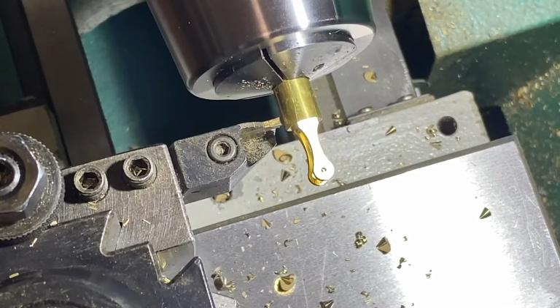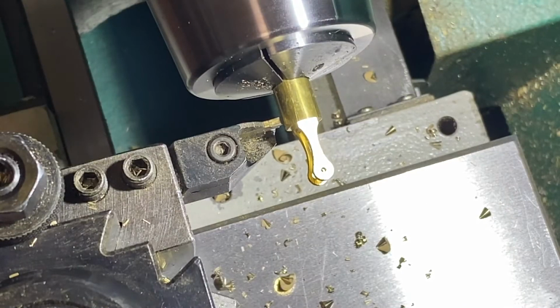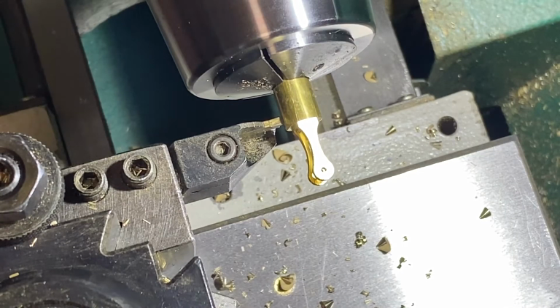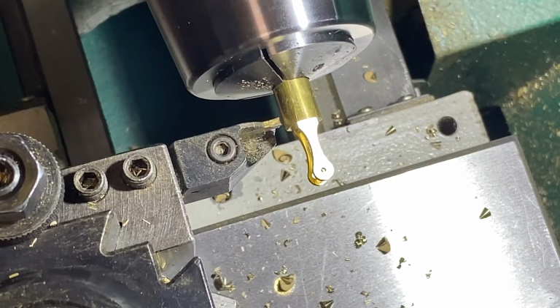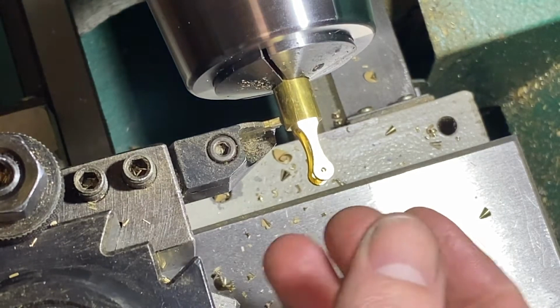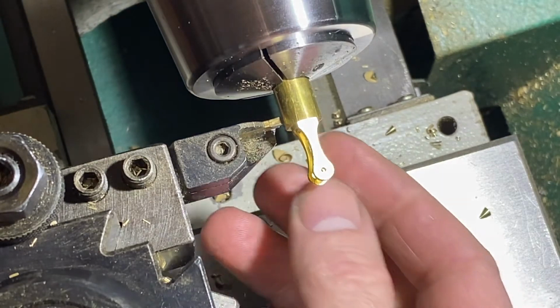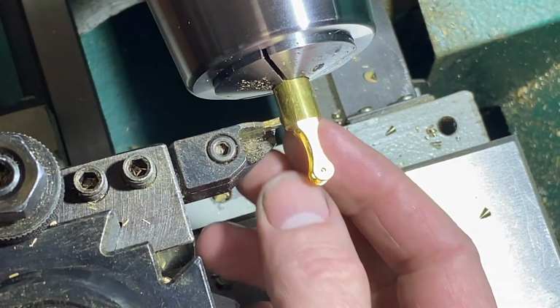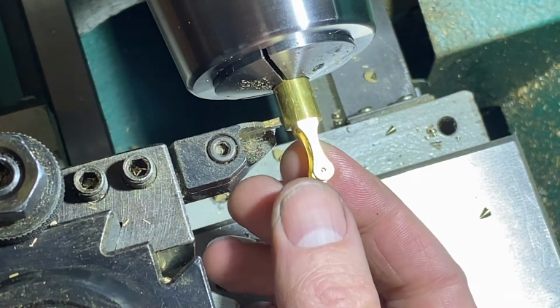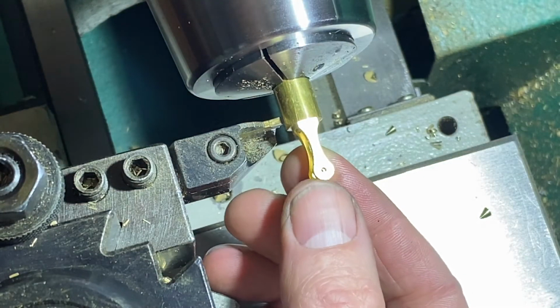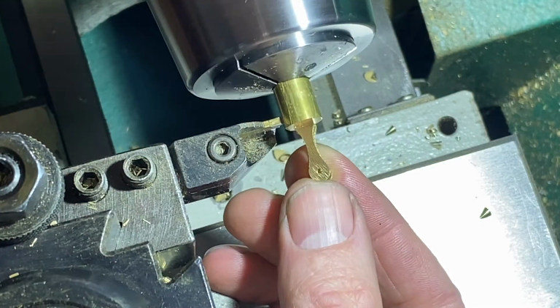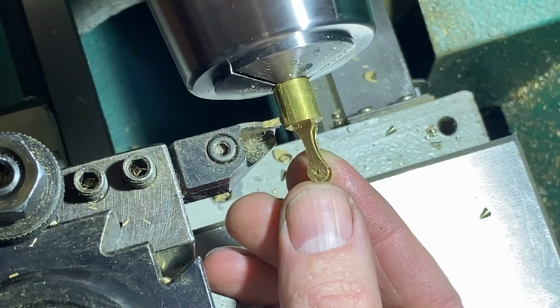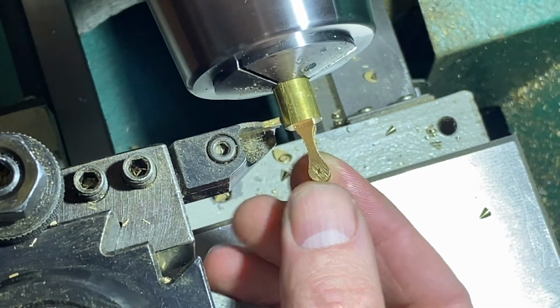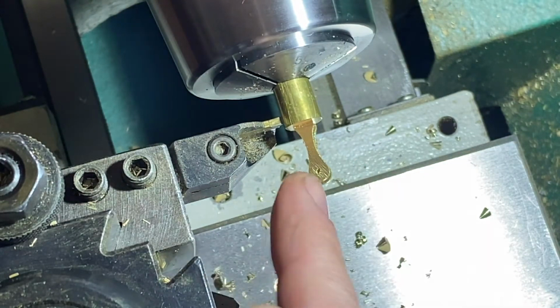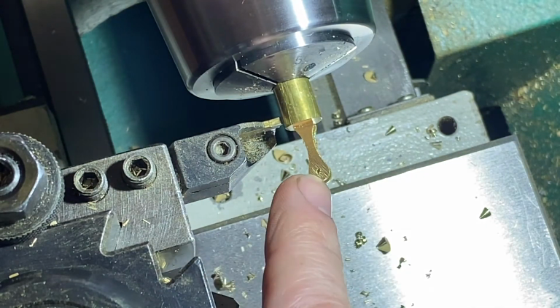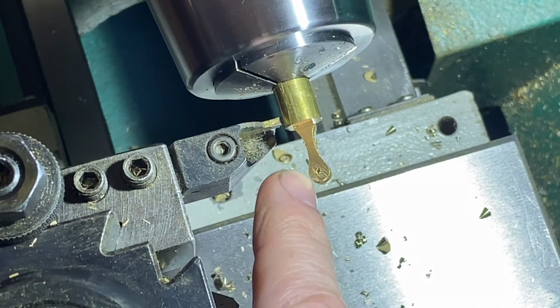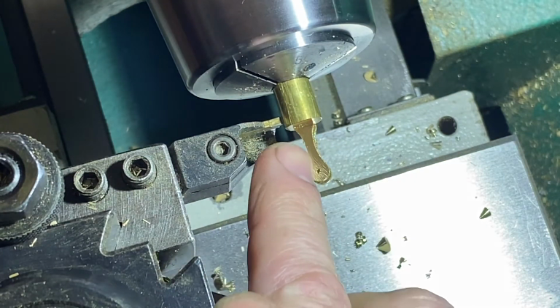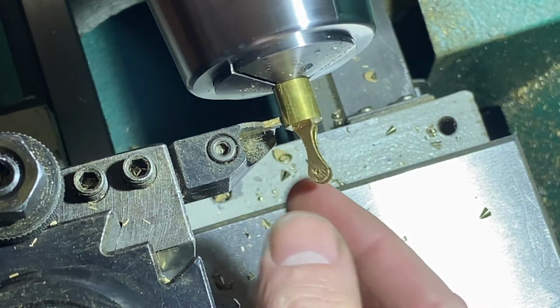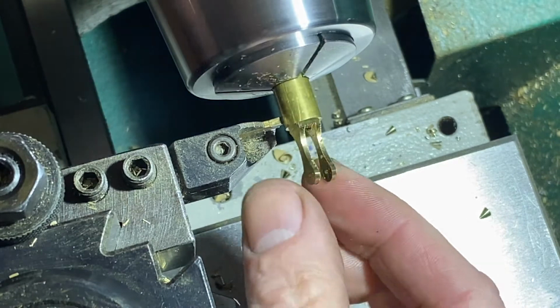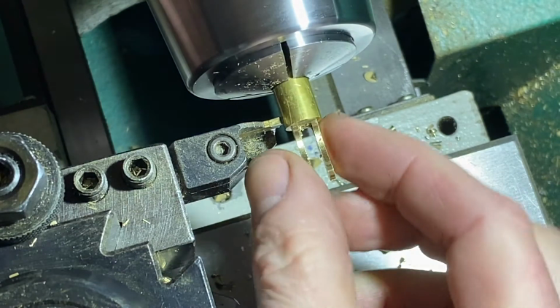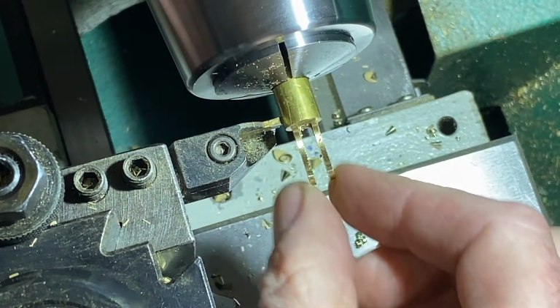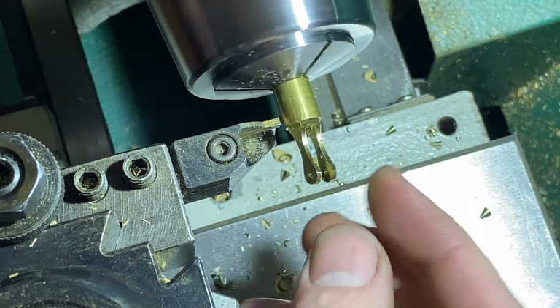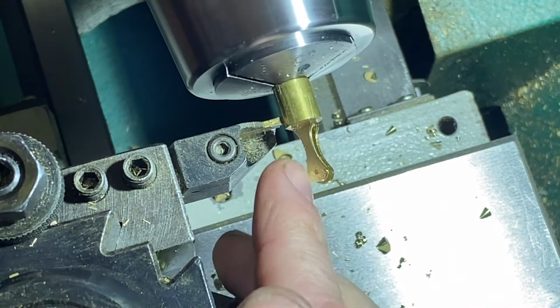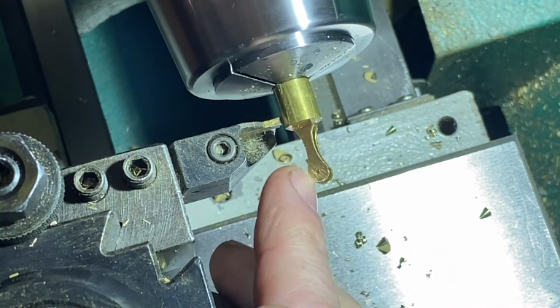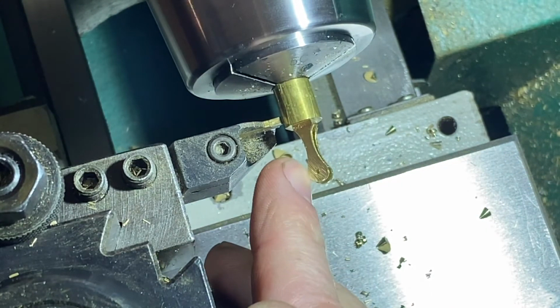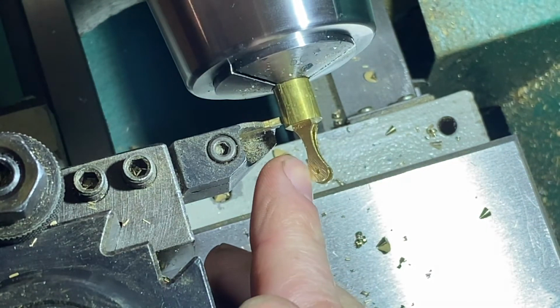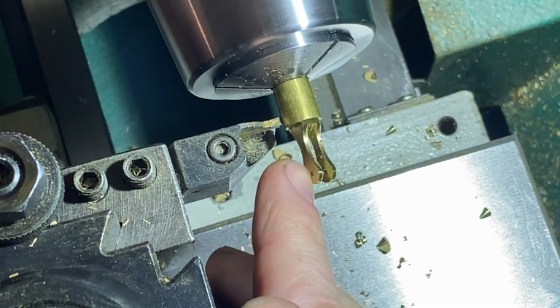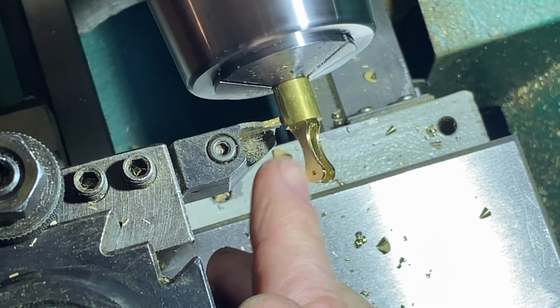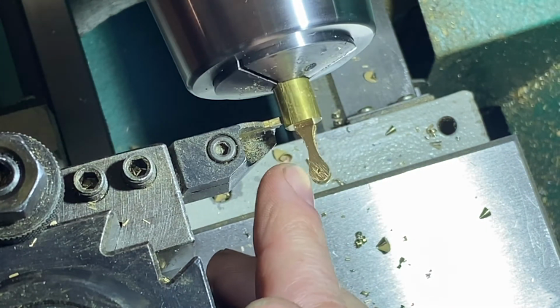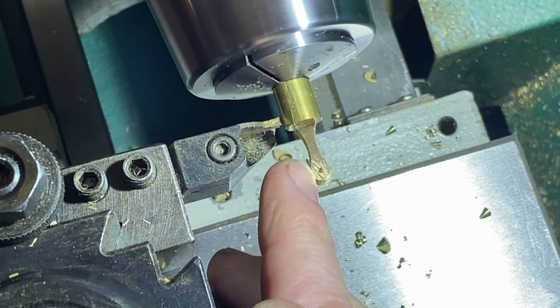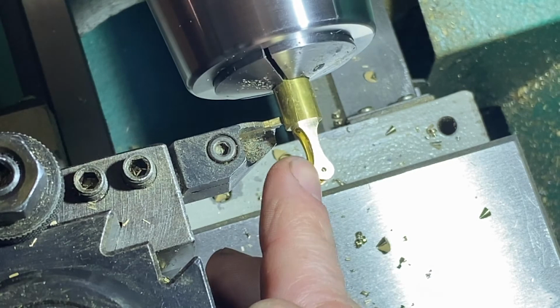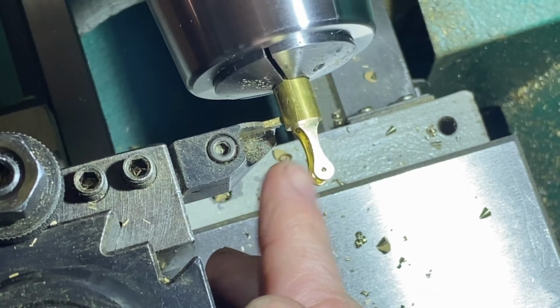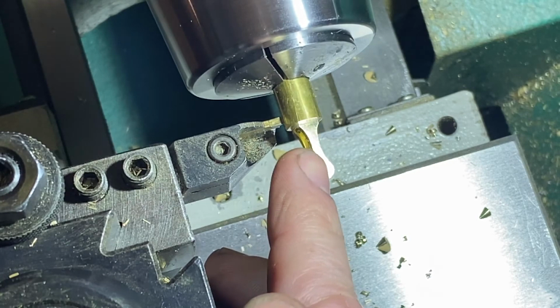We've got this mounted in the lathe. You can see the part came out pretty well - it's hard to see, but I got a little bit of chatter. That's because of the slot as that end mill came down. Remember I said that had a chip in it. So not bad considering.